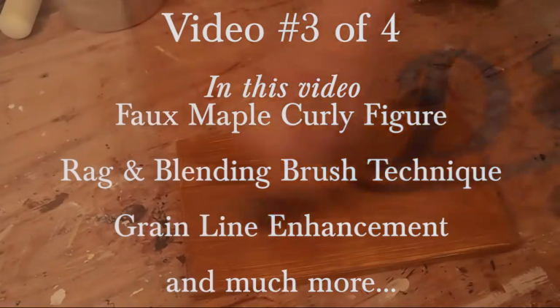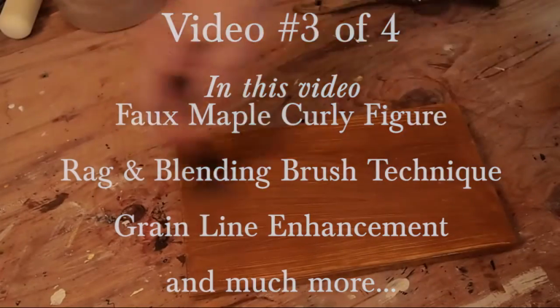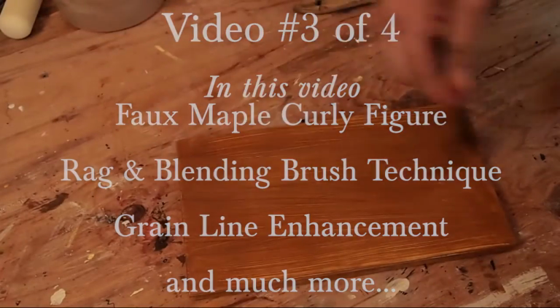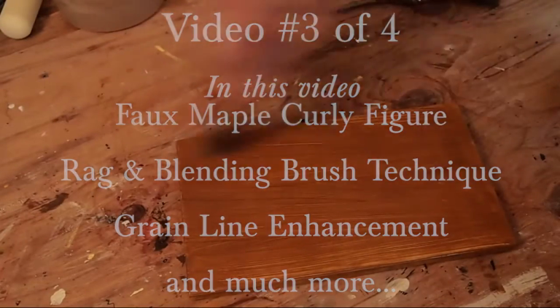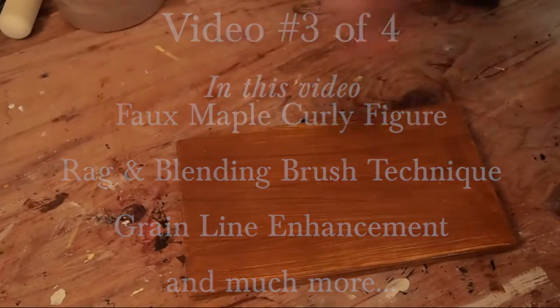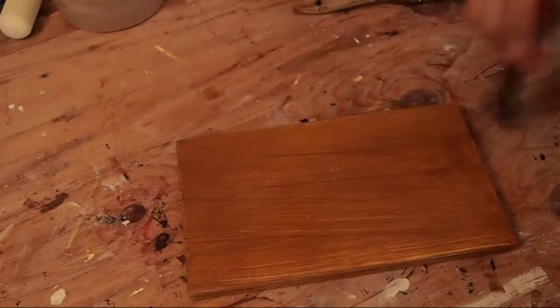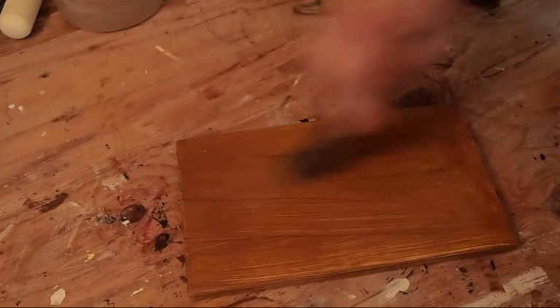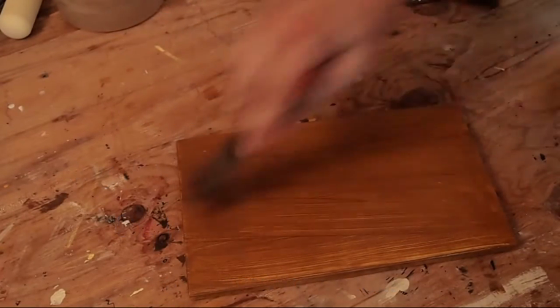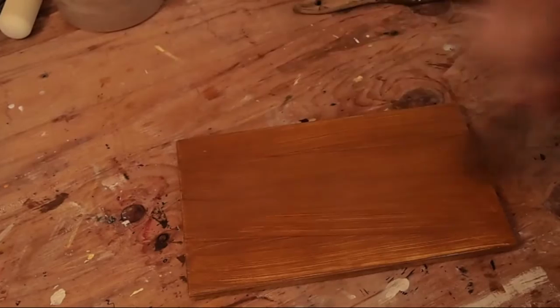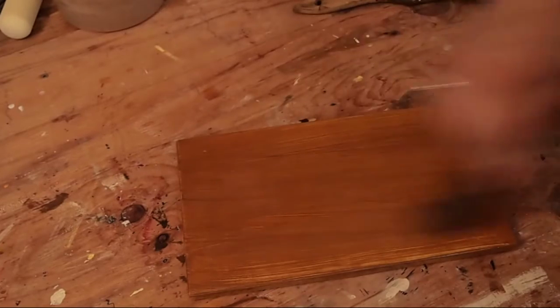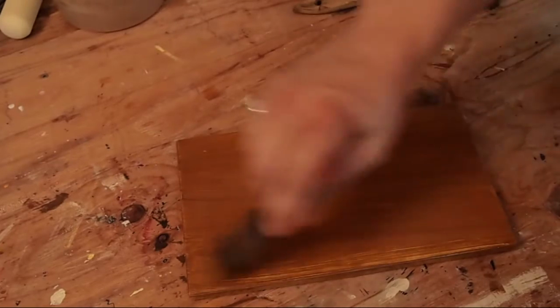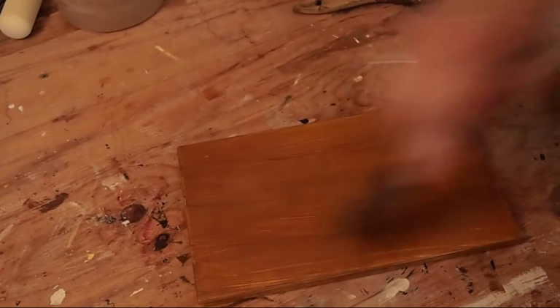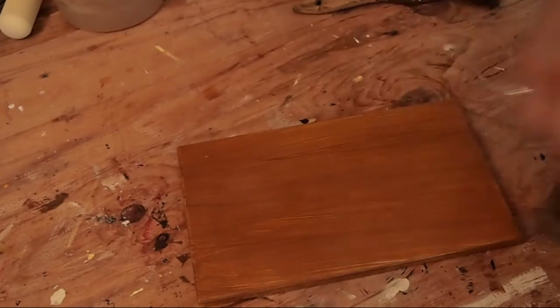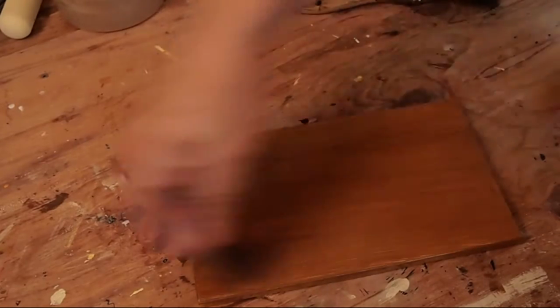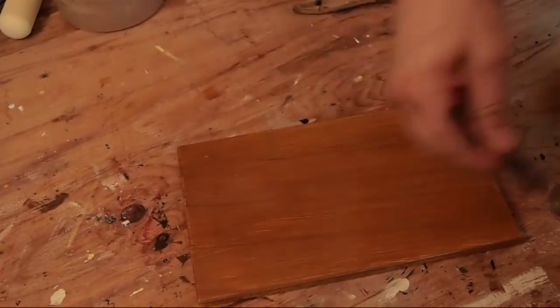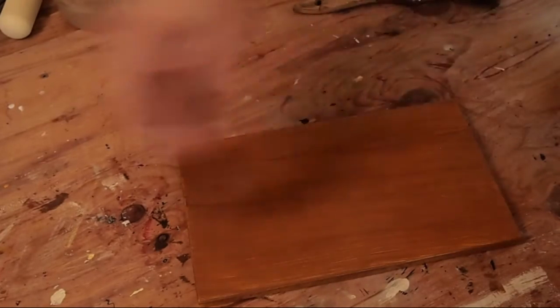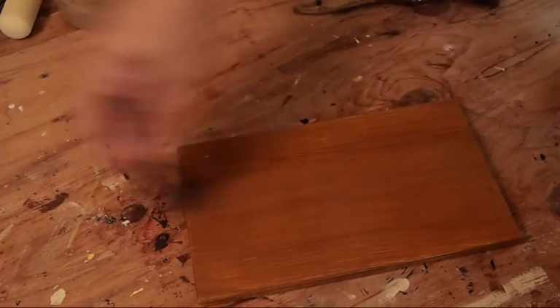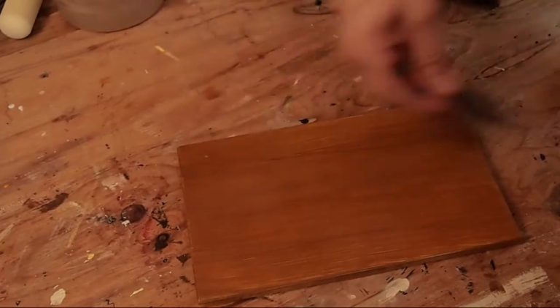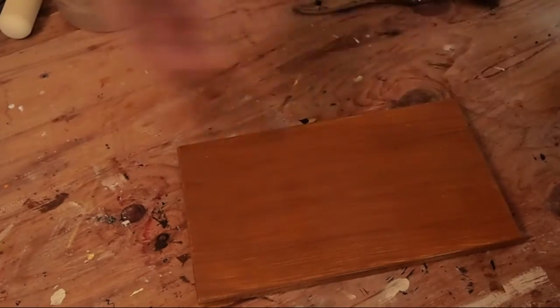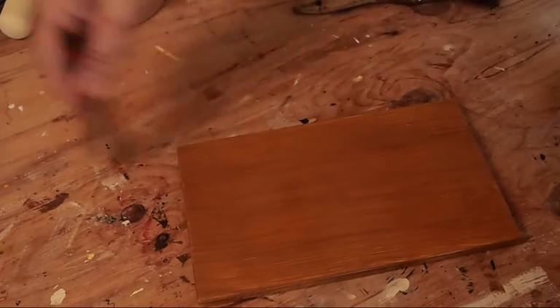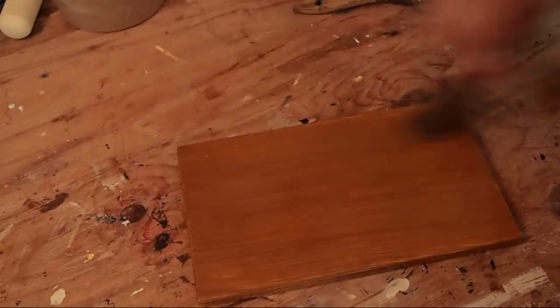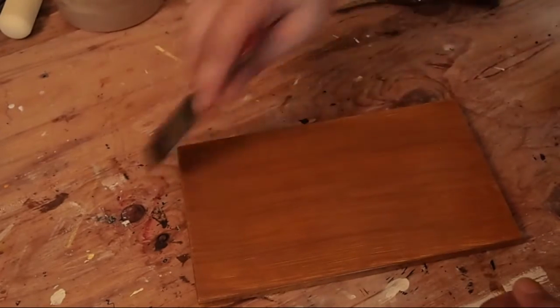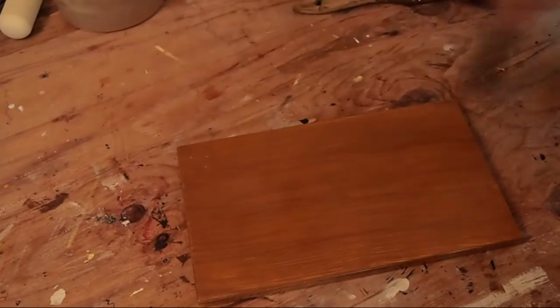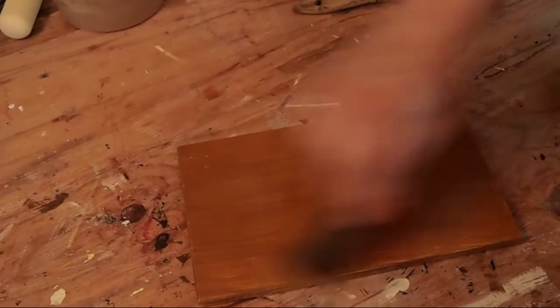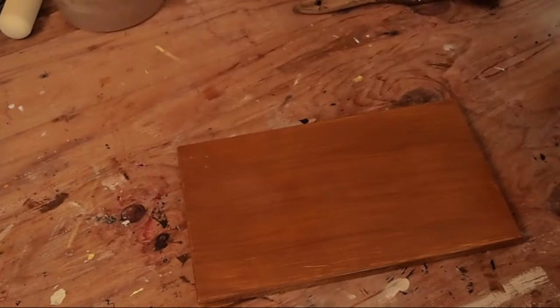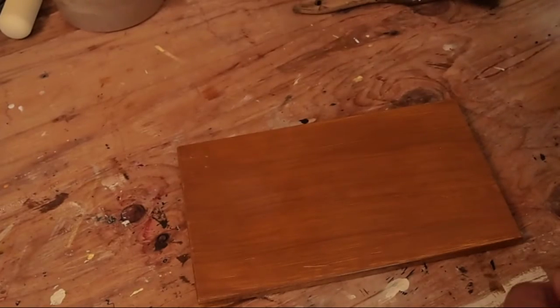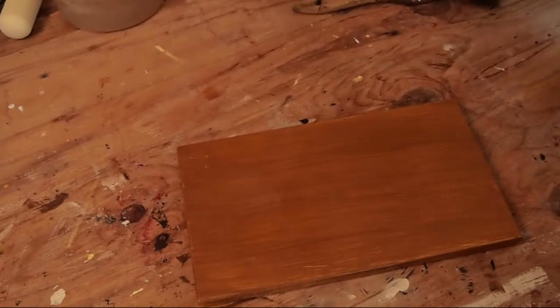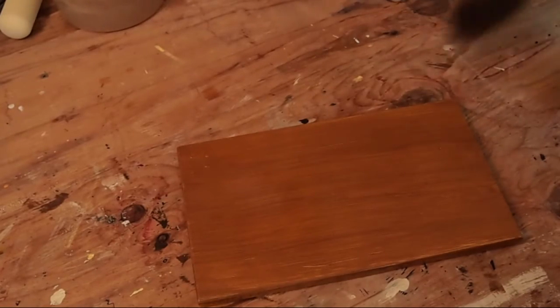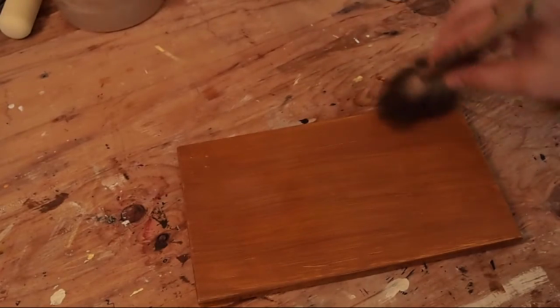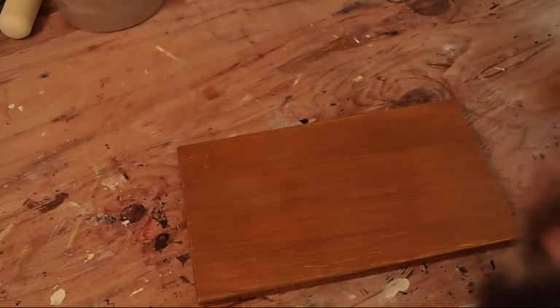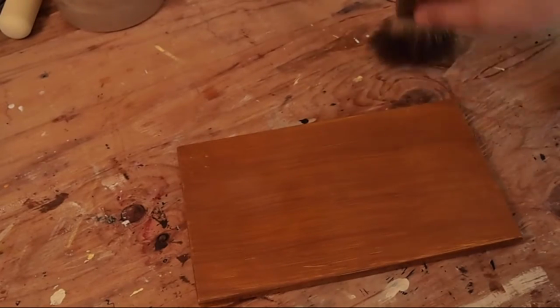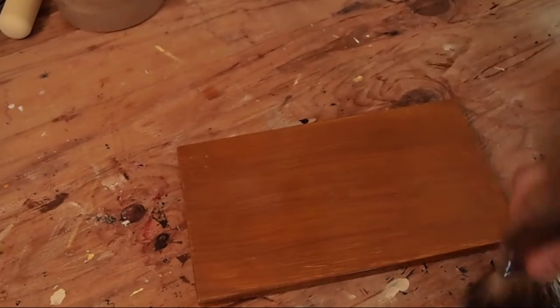The first step is to stretch our glaze on nice and evenly from one end to the other in the direction of the grain. In this case, the length of the box top will be the direction of the grain.